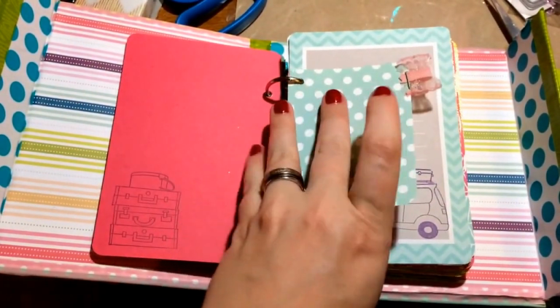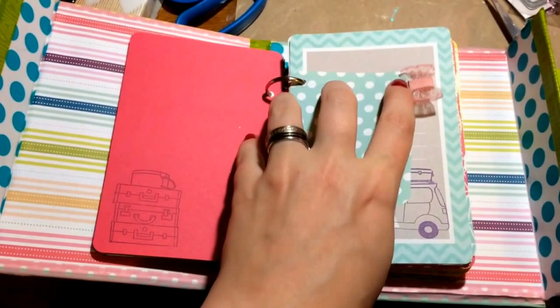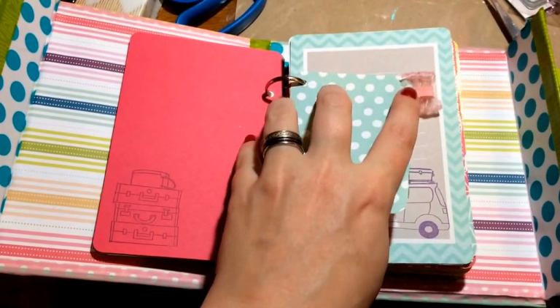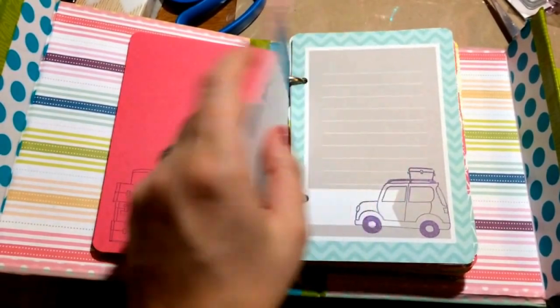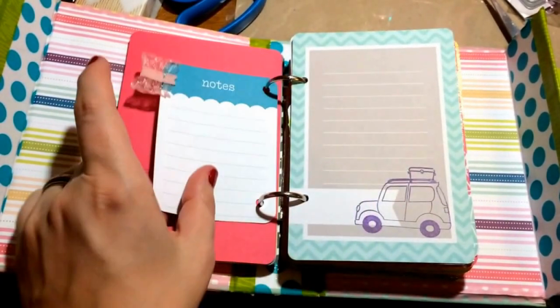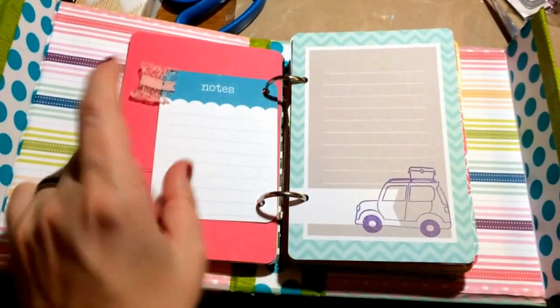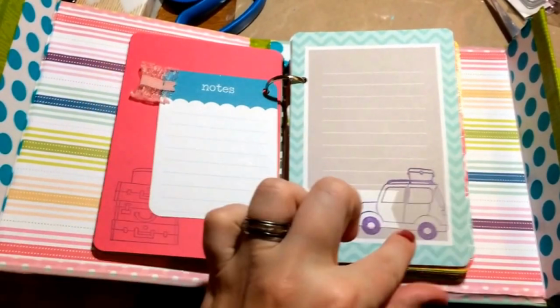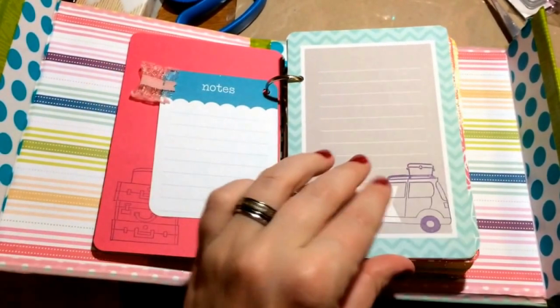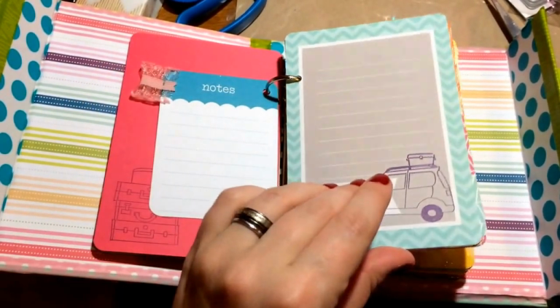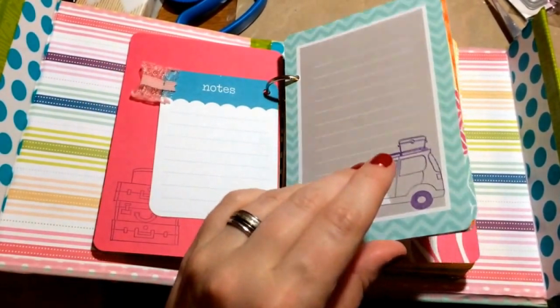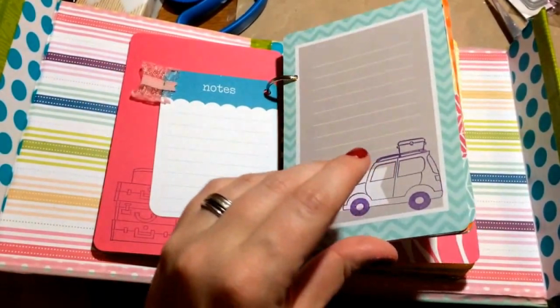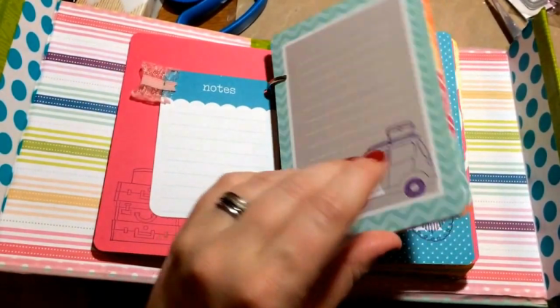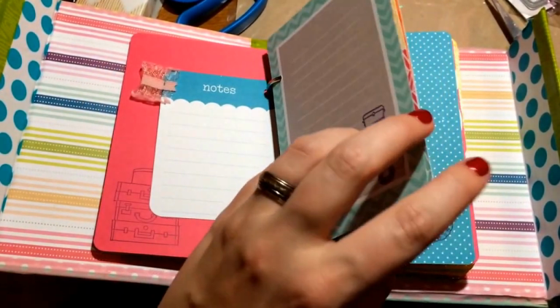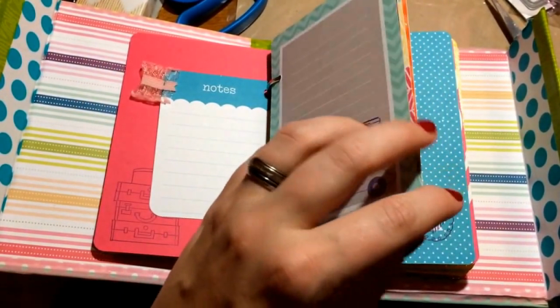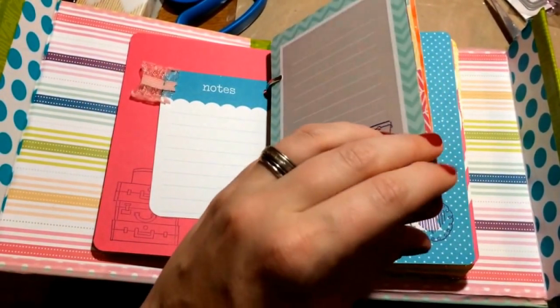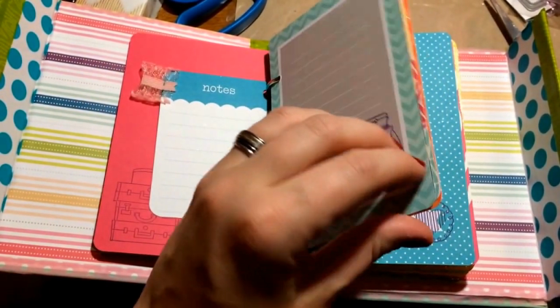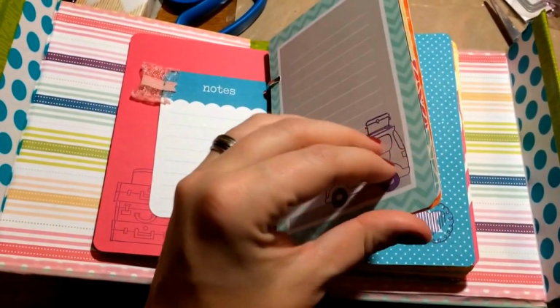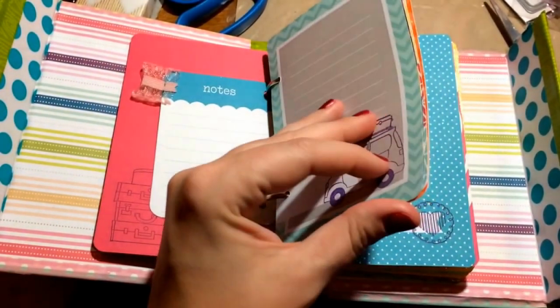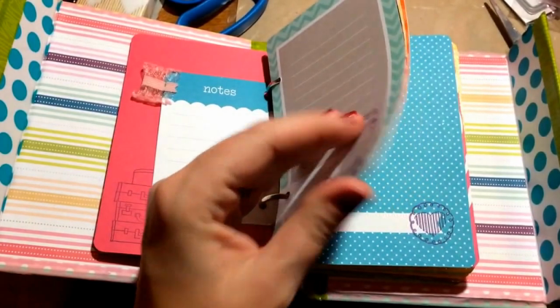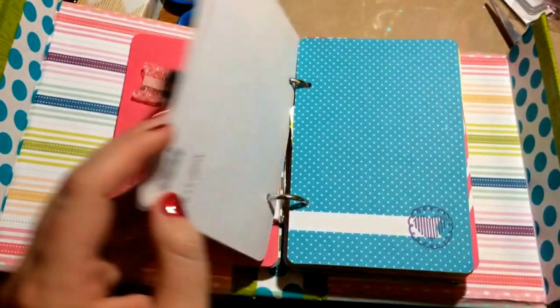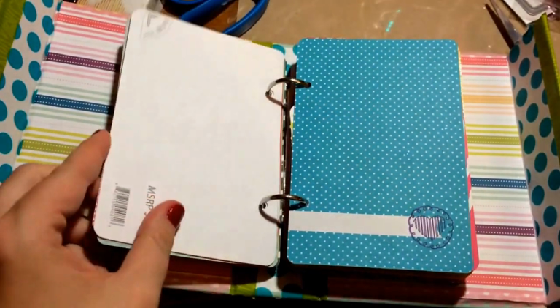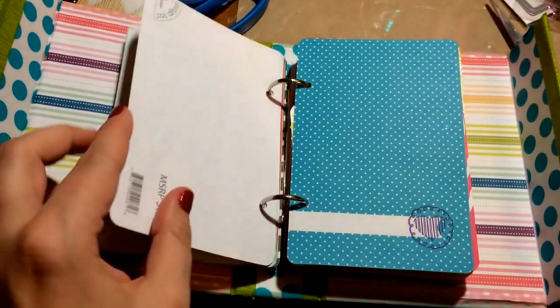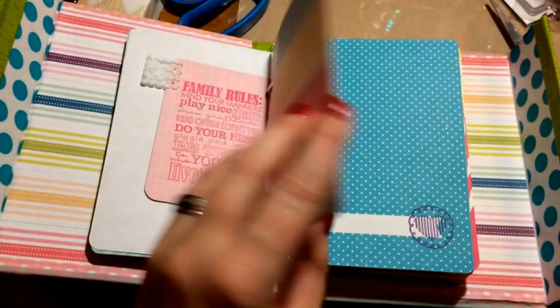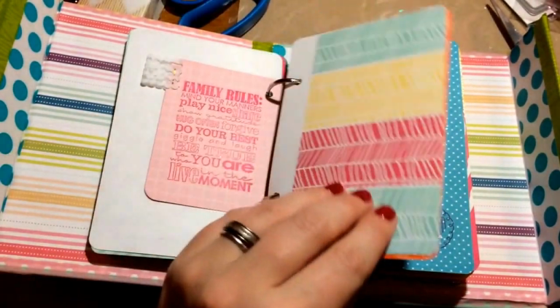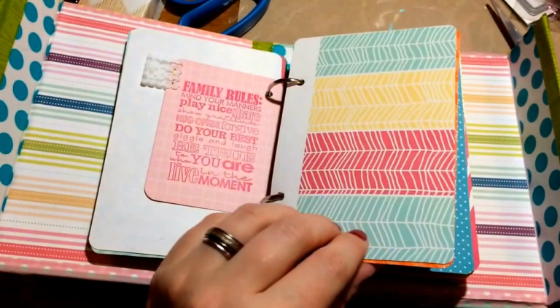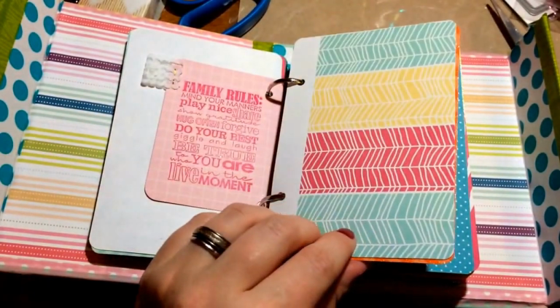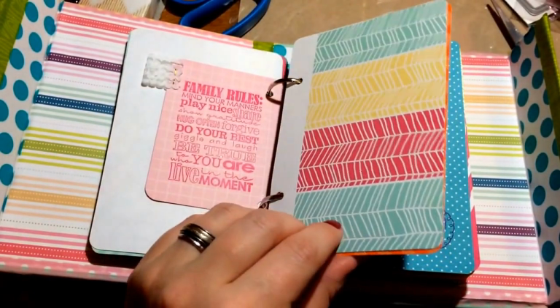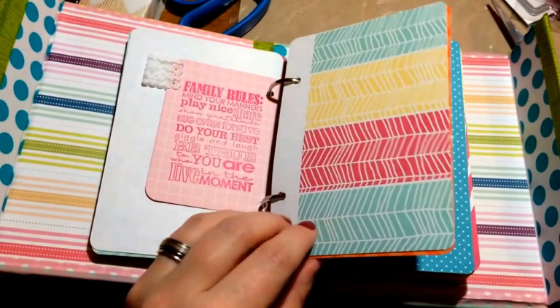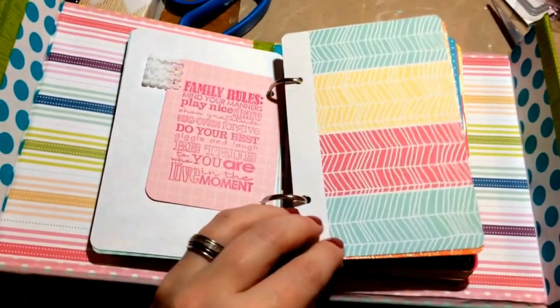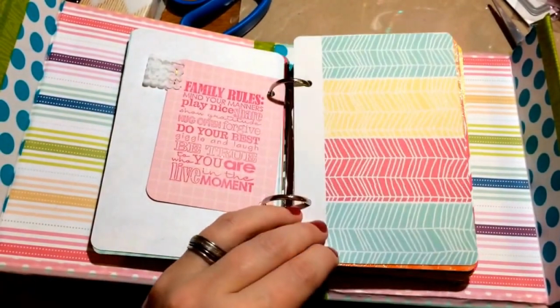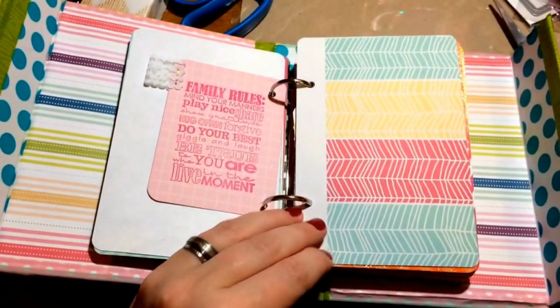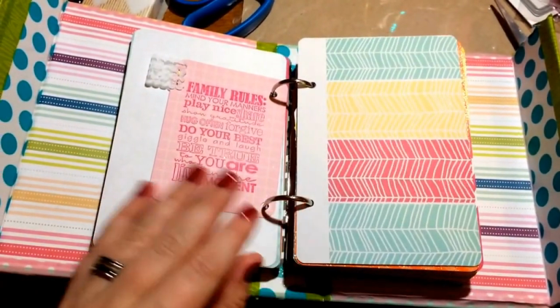I put some ribbon on some, stamped others. My family rules.